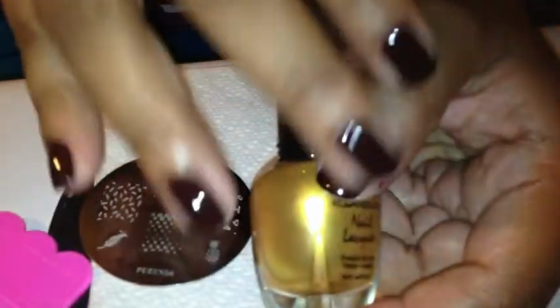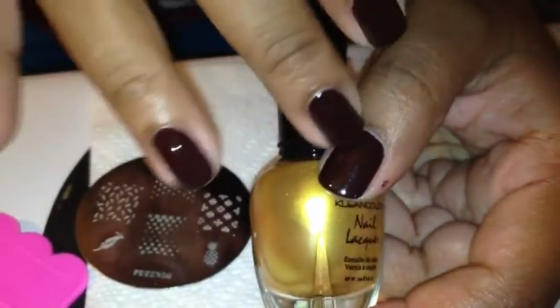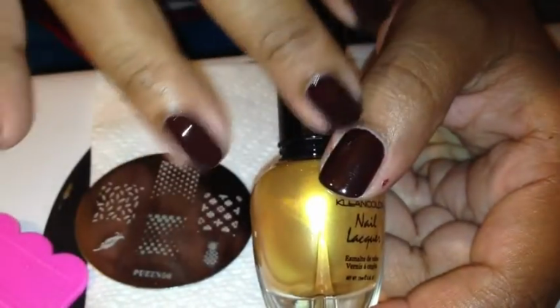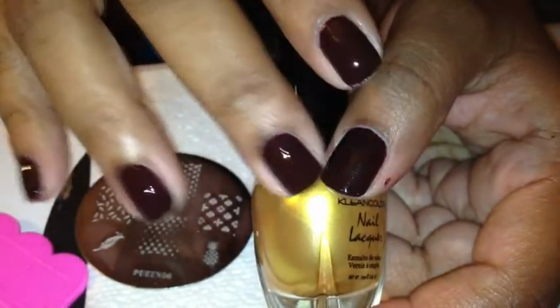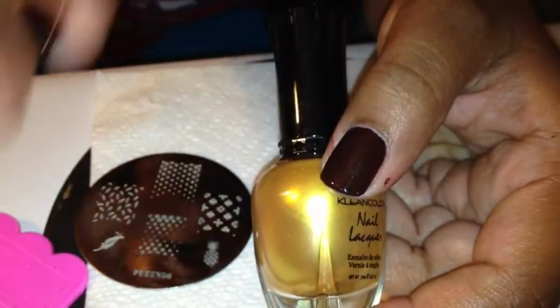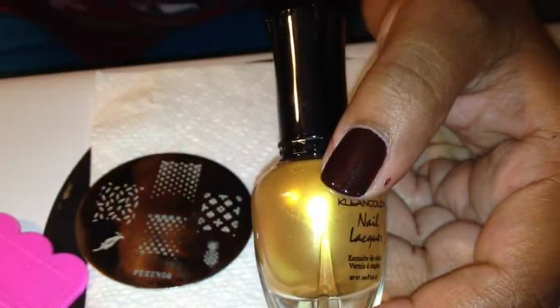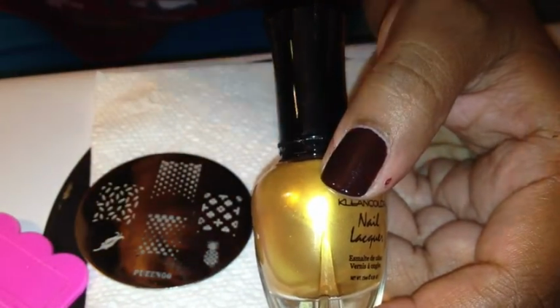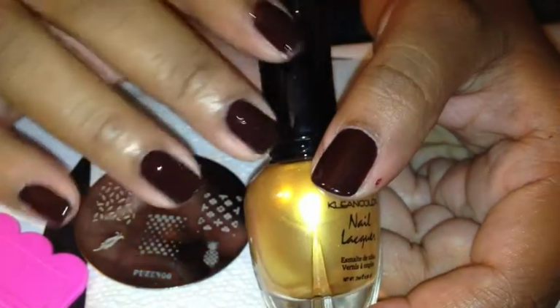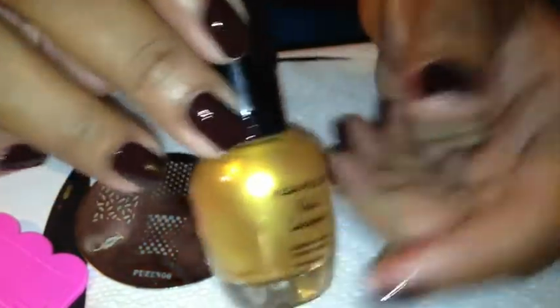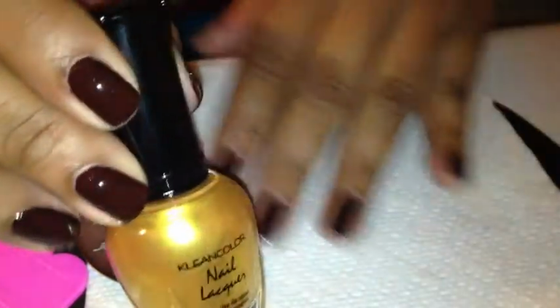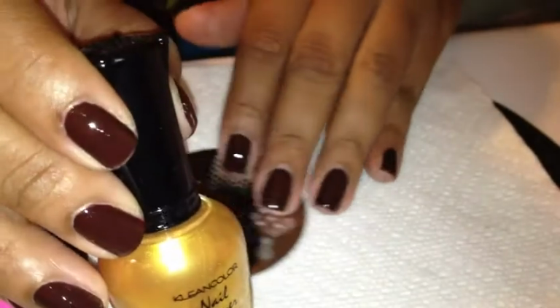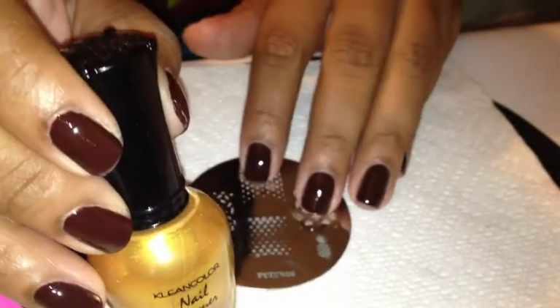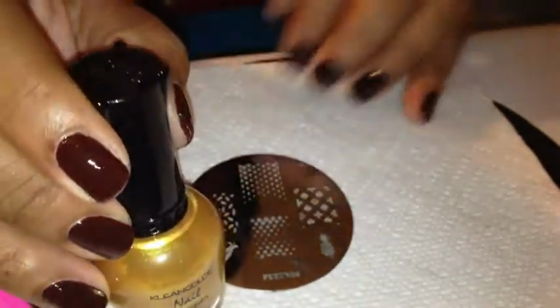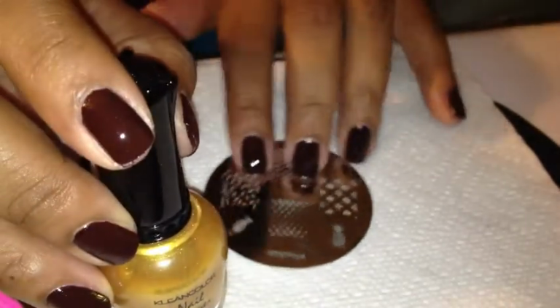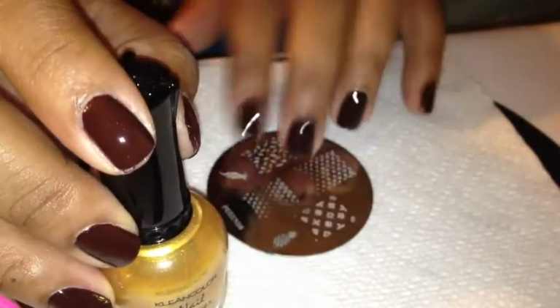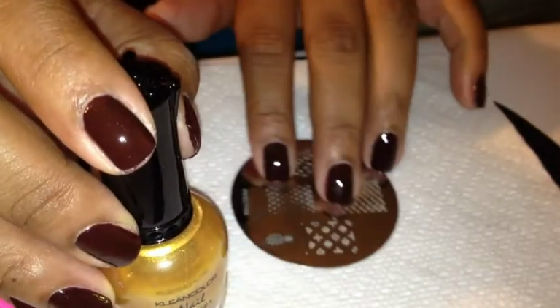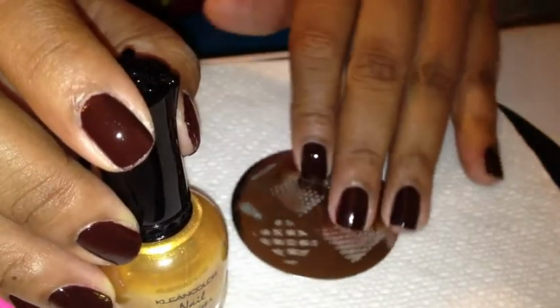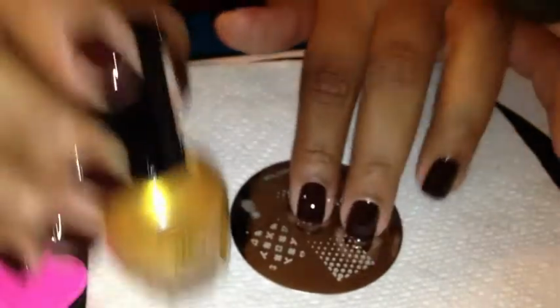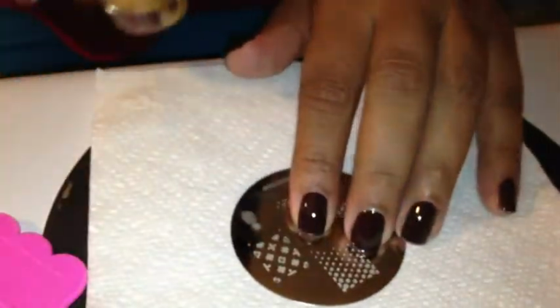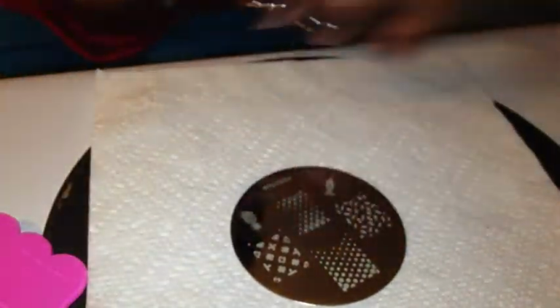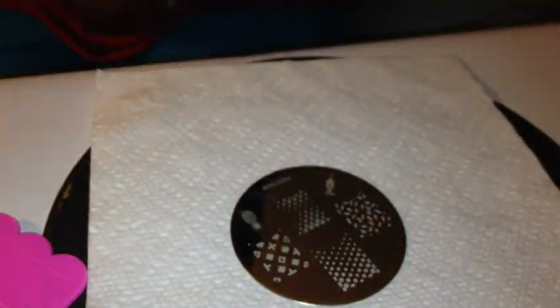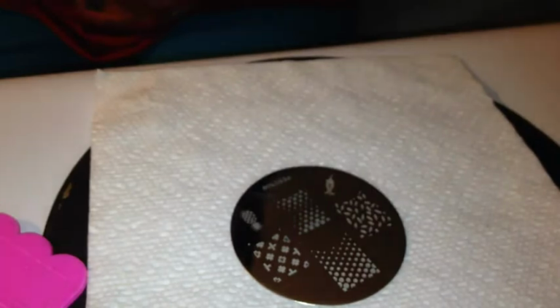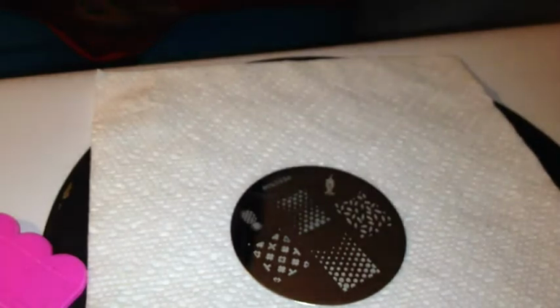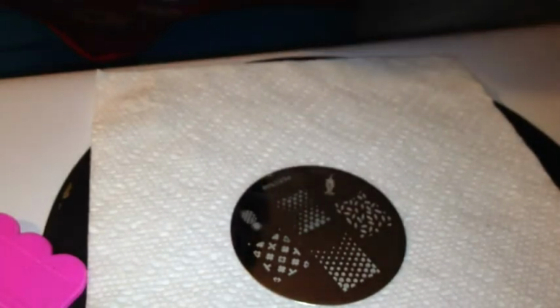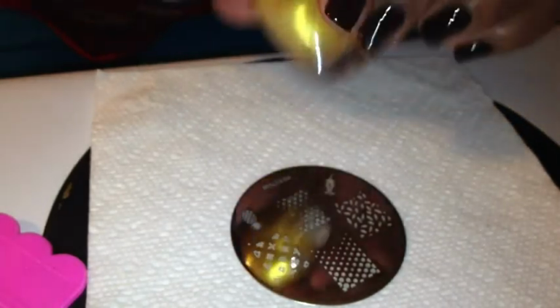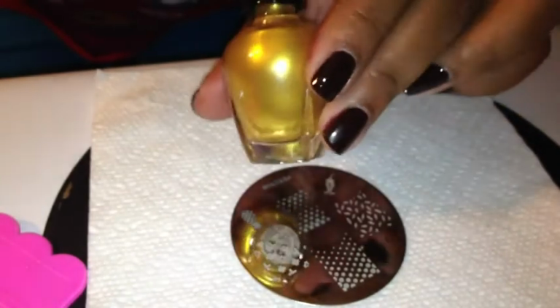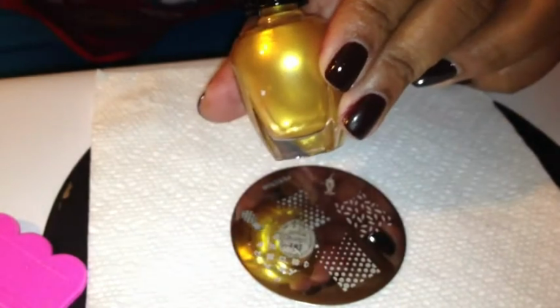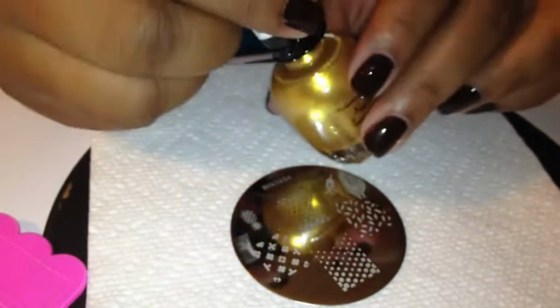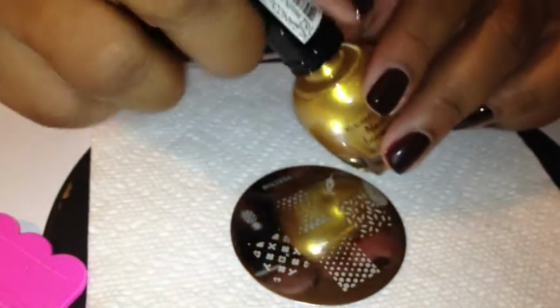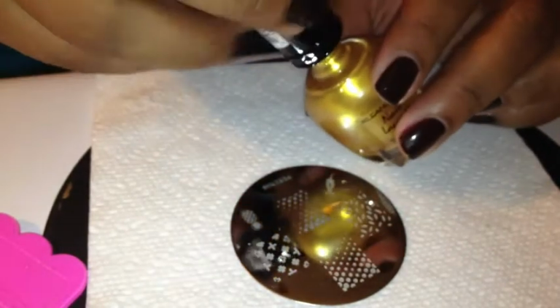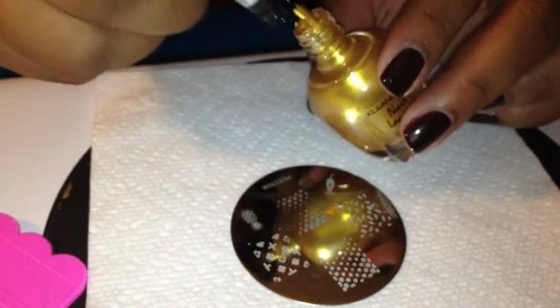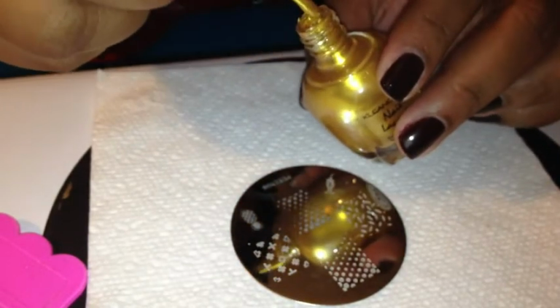It'll bring this brown back up so it's not as dark. I will warn you that these Clean Color colors, they smell to high heaven.